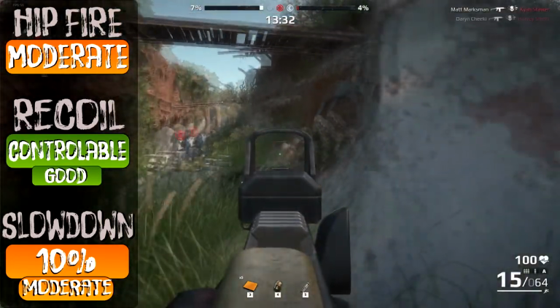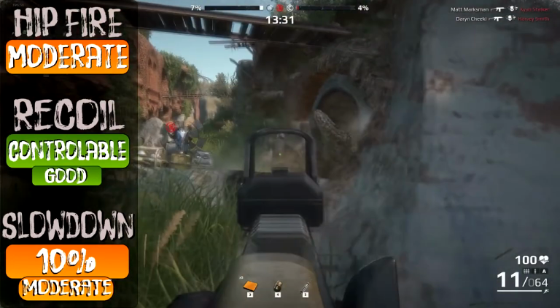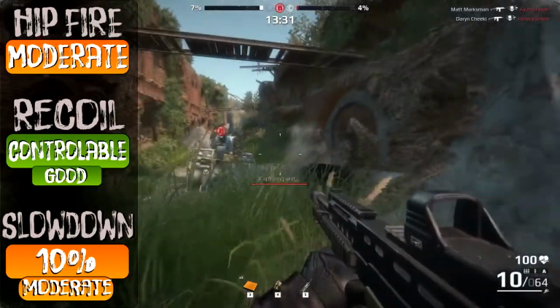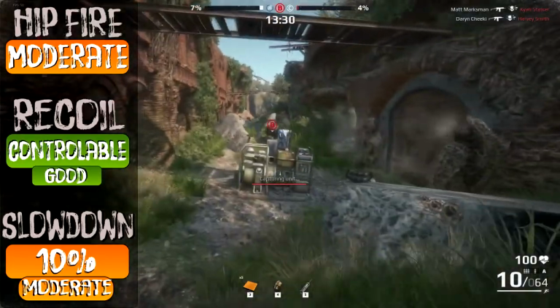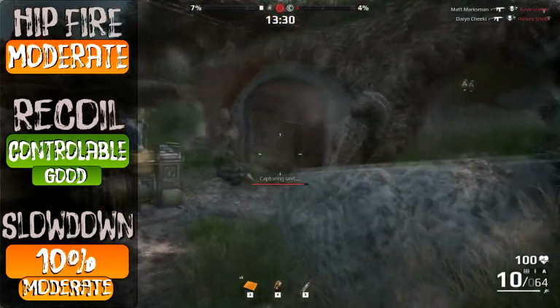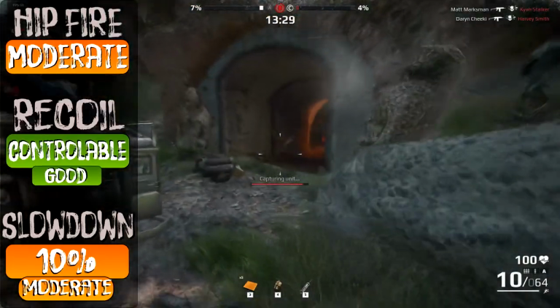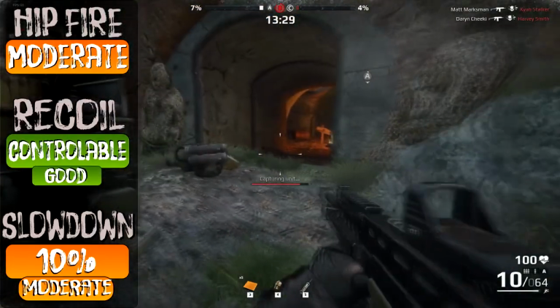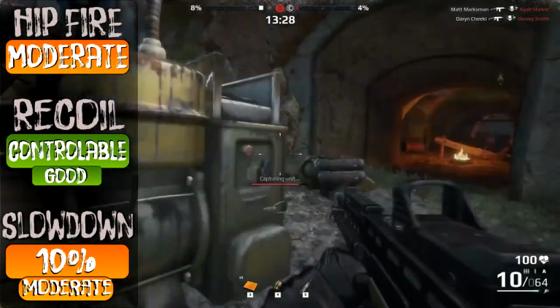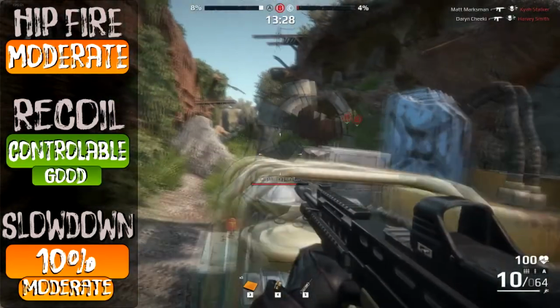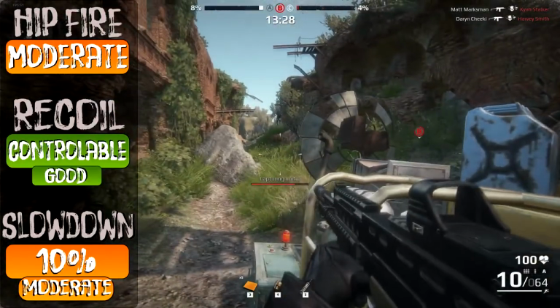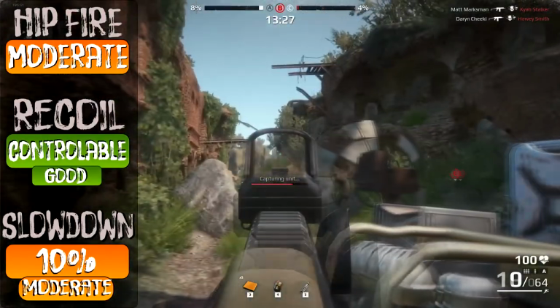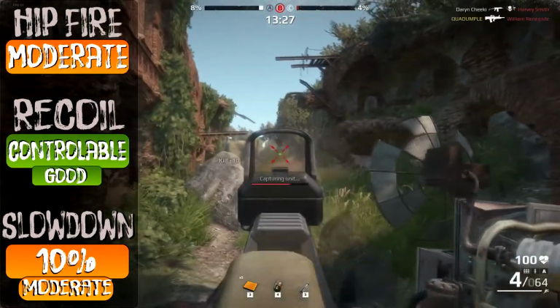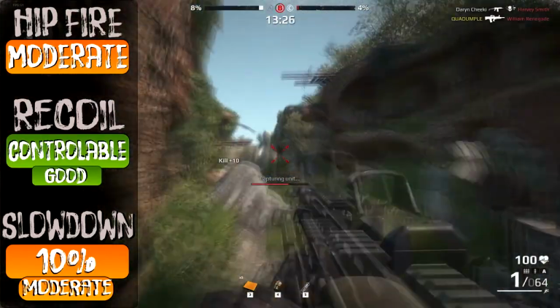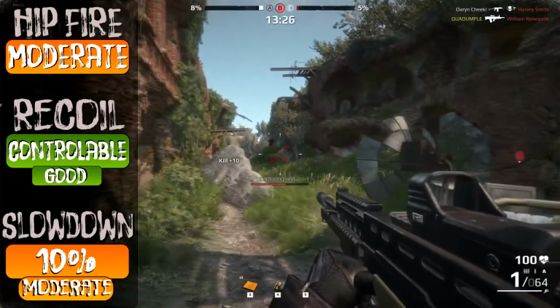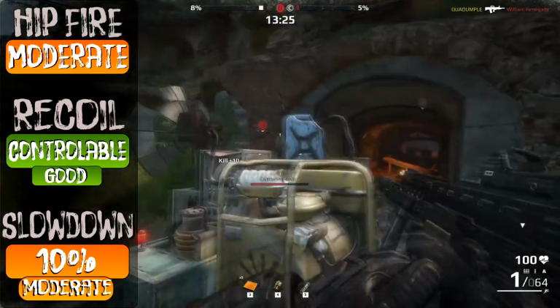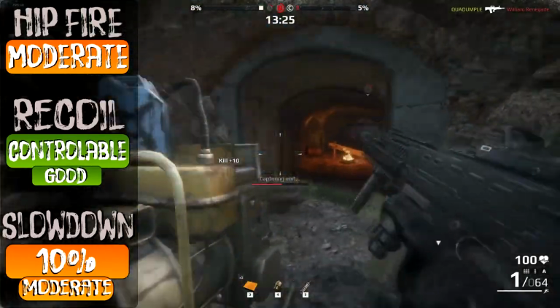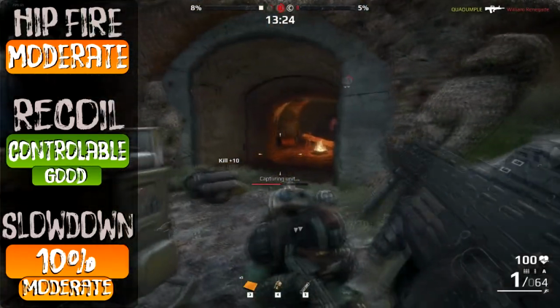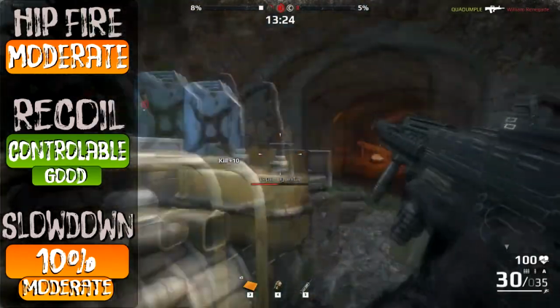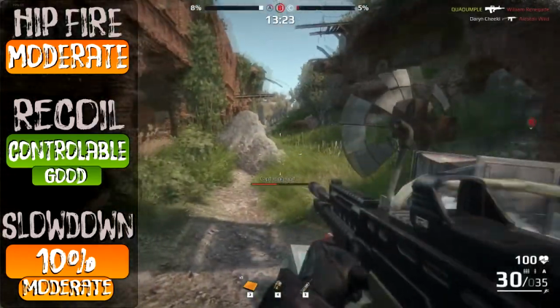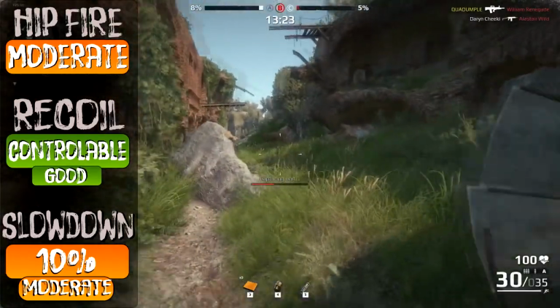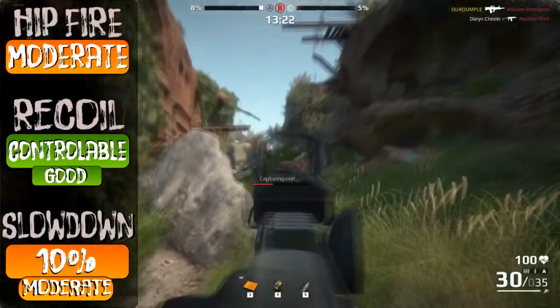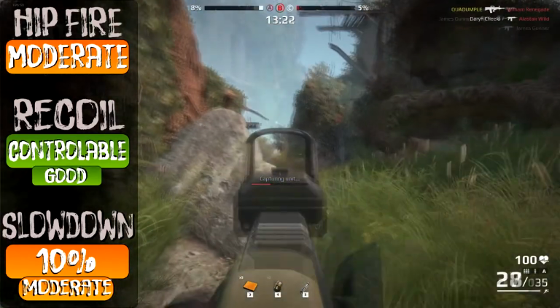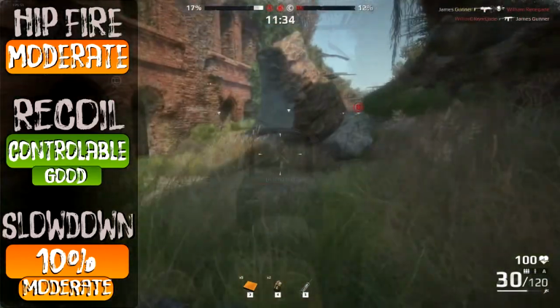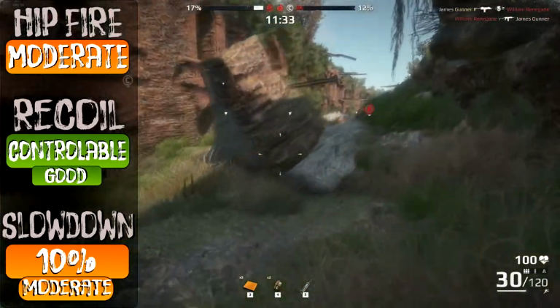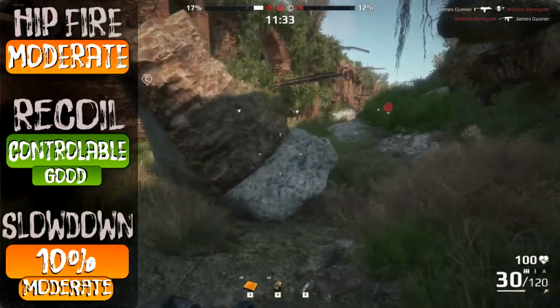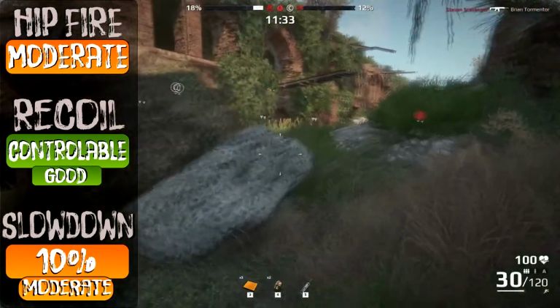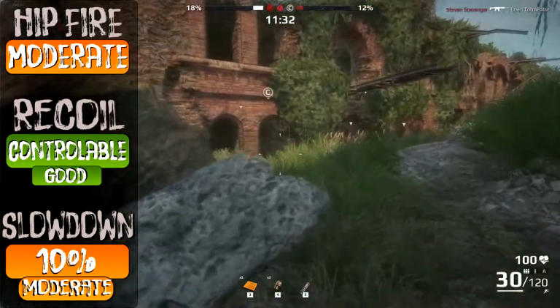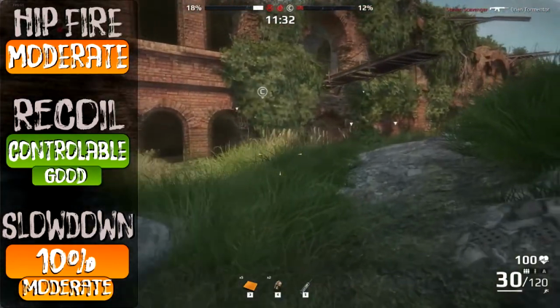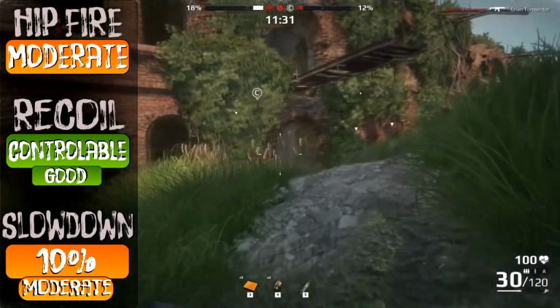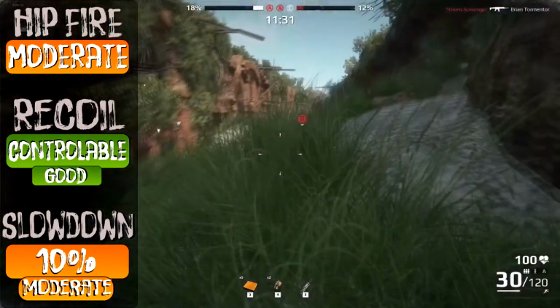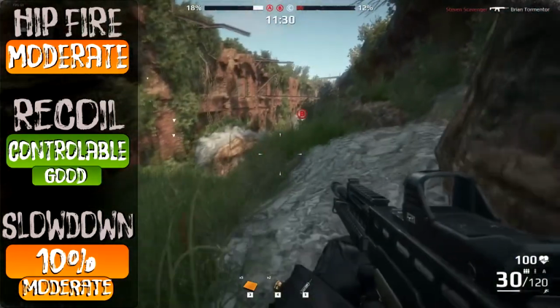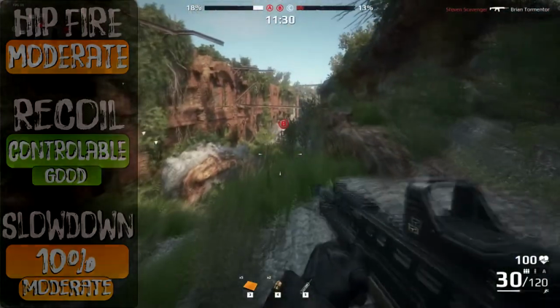Its aiming time is the same as every assault rifle, being 0.3 seconds, which makes the player capable of very quick reactions. The weapon has 10% slowdown, being very good to use with medium armor without sacrificing much speed.